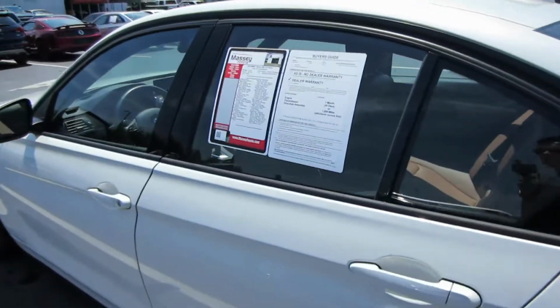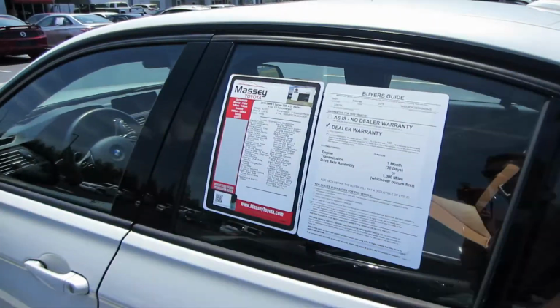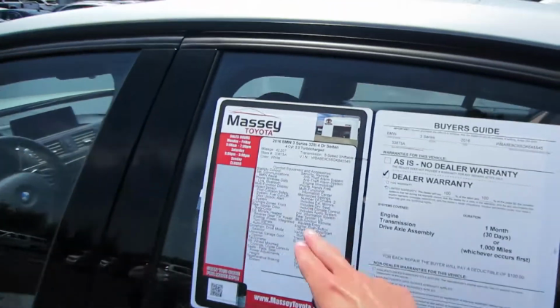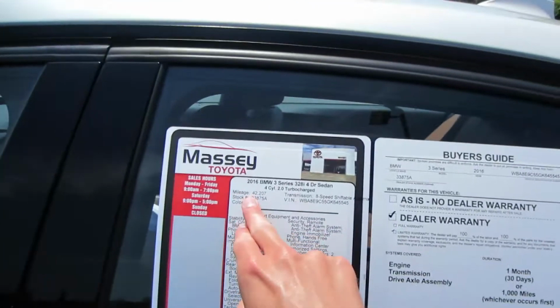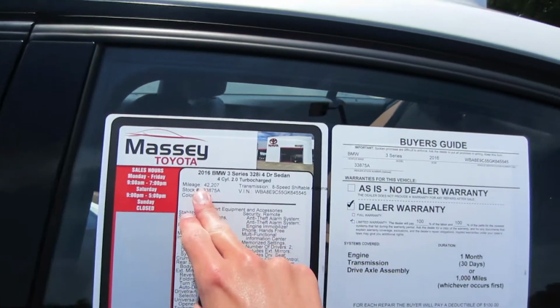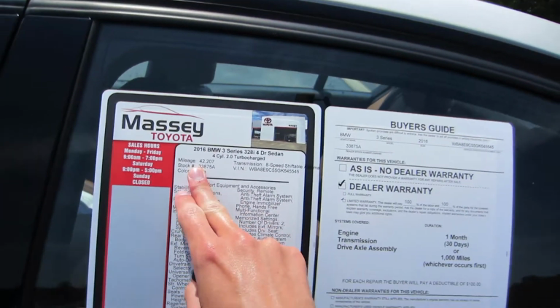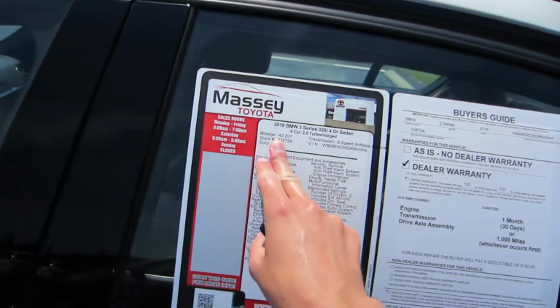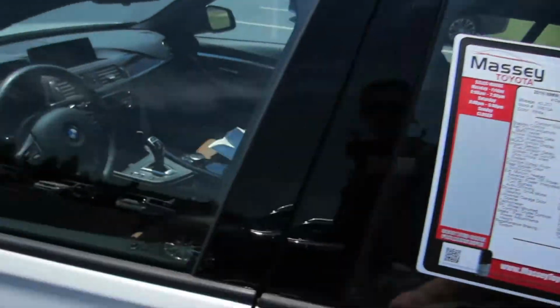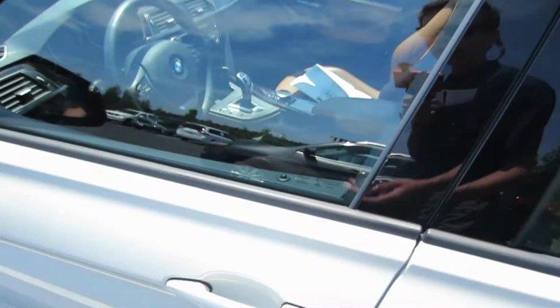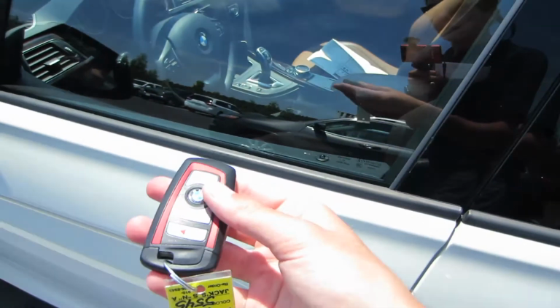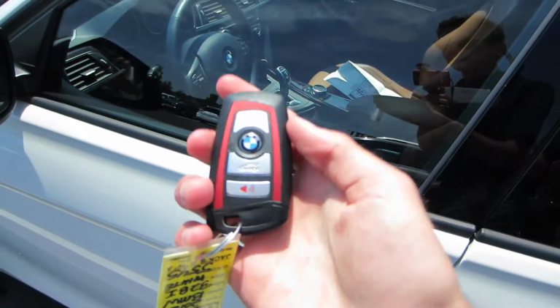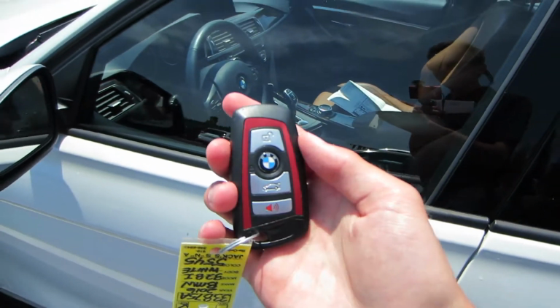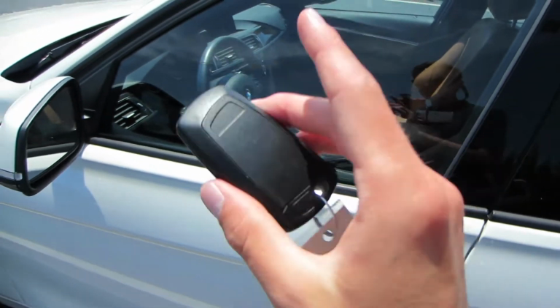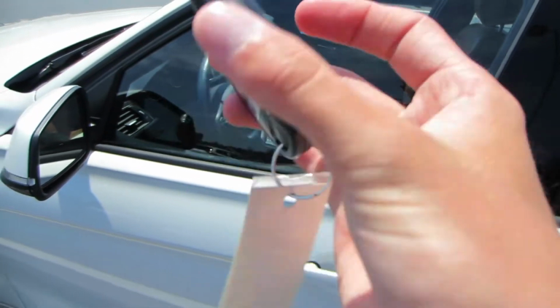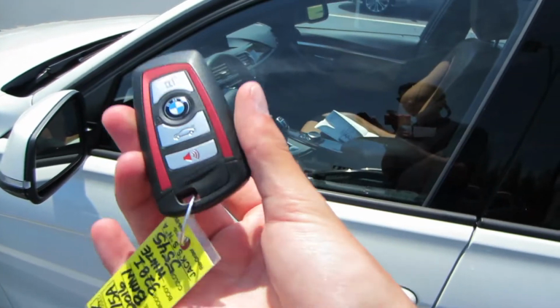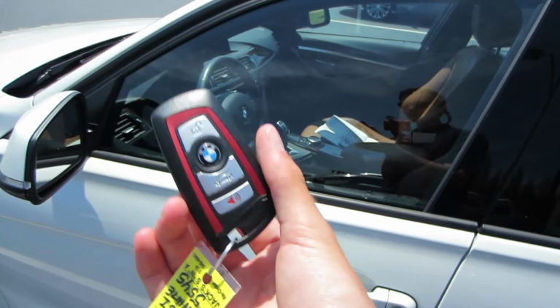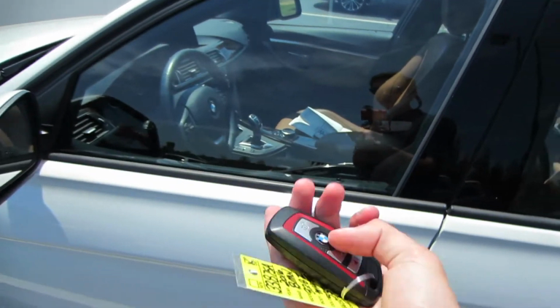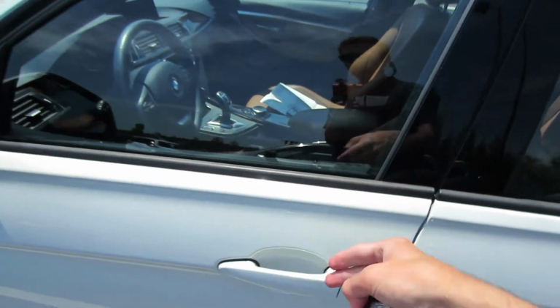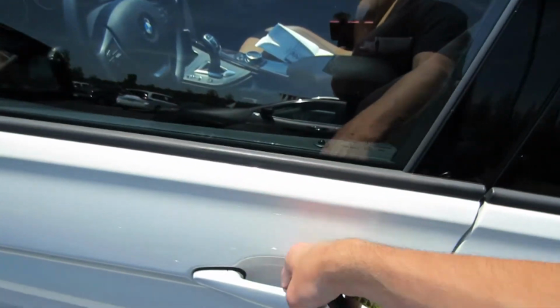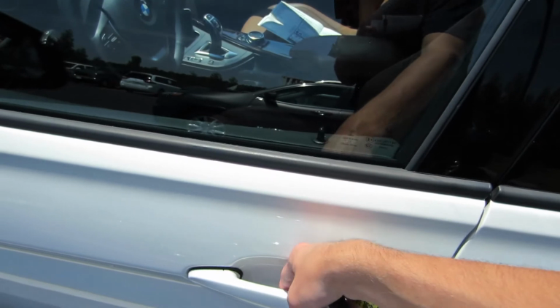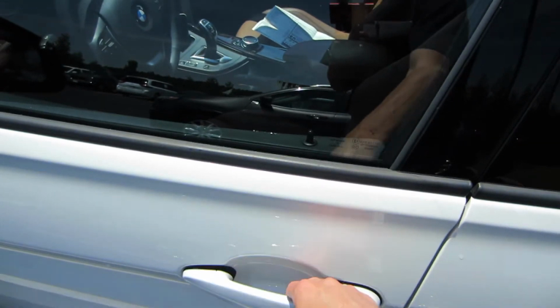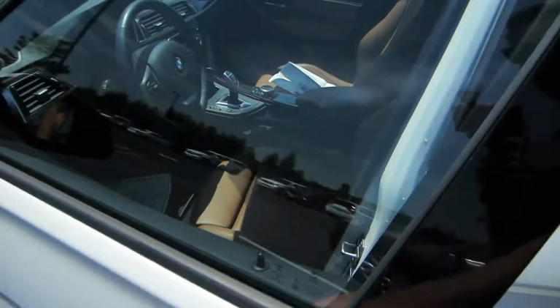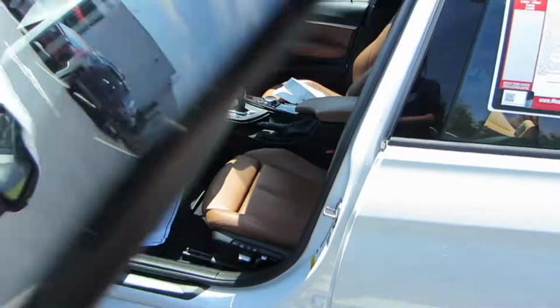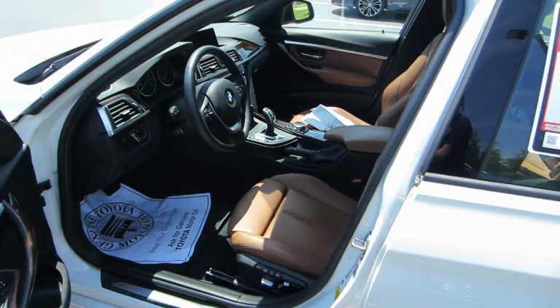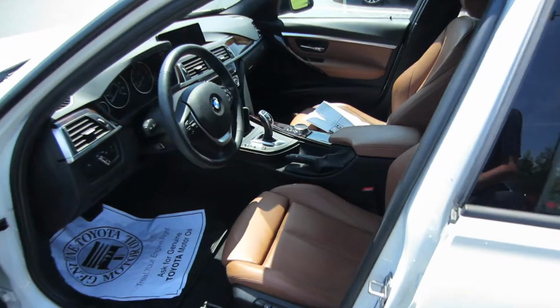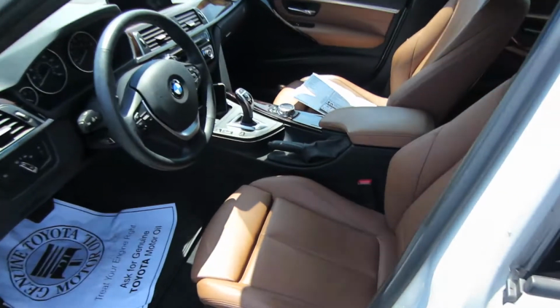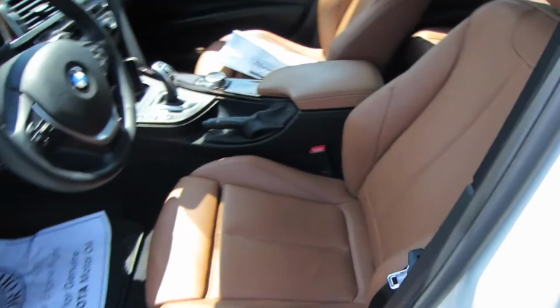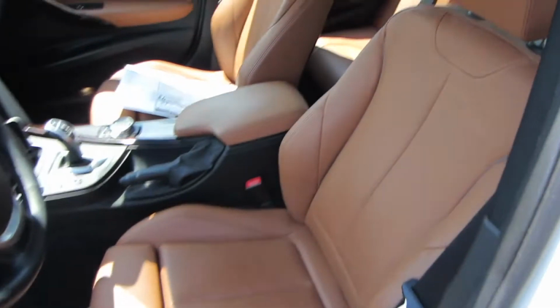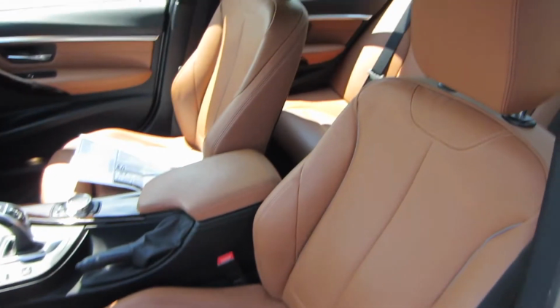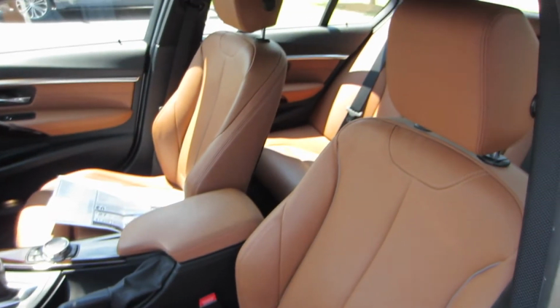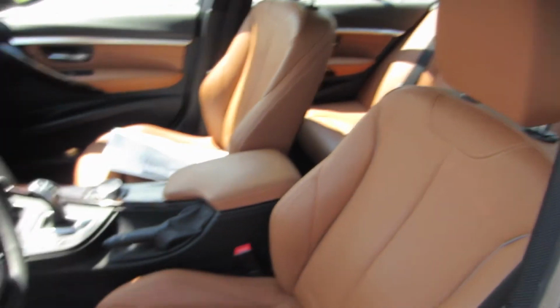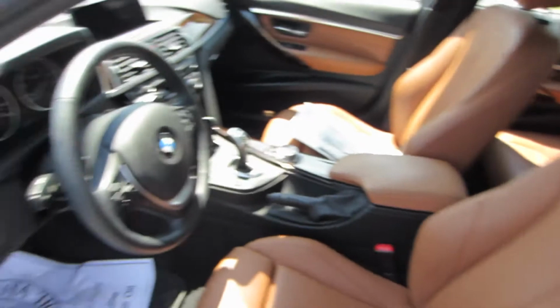Looking at our sticker, this one does have 42,000 miles. We'll go ahead and hop in — we do have comfort access on this model, so just have the key fob on you and place your hand behind the door handle to unlock. As you can see, that saddle brown leather does look very nice.